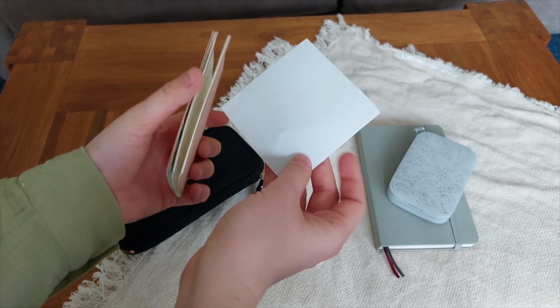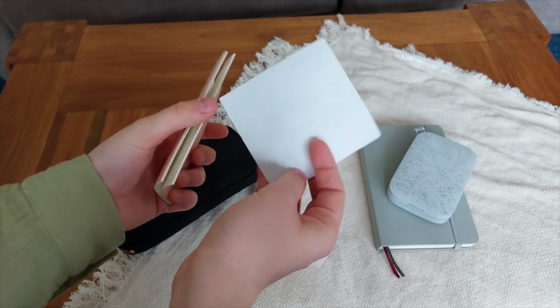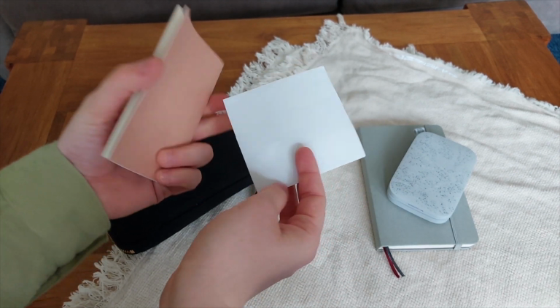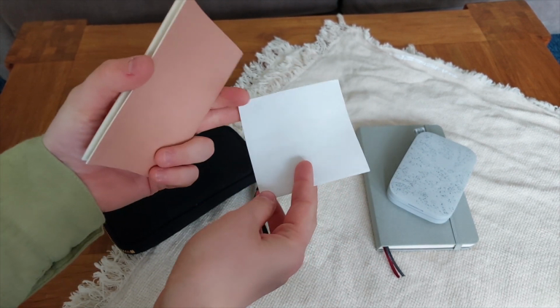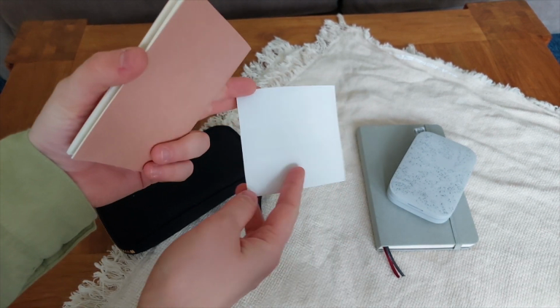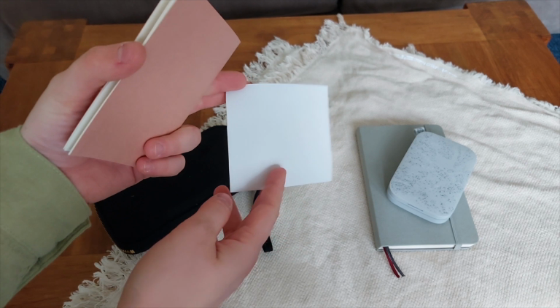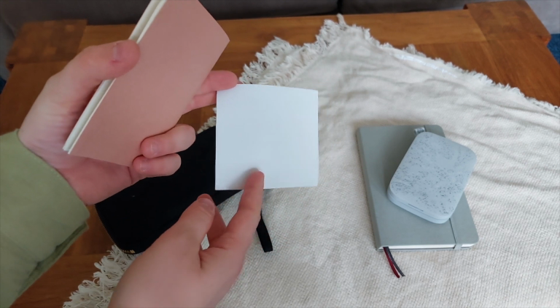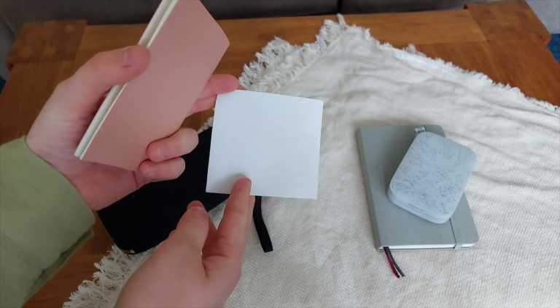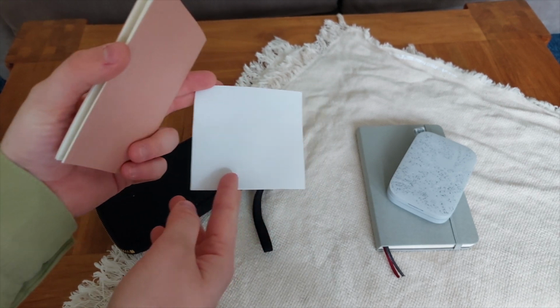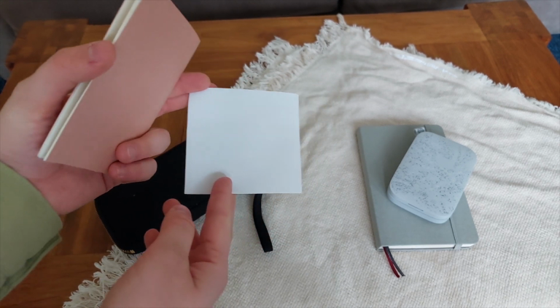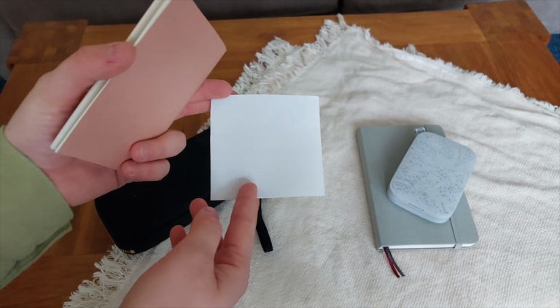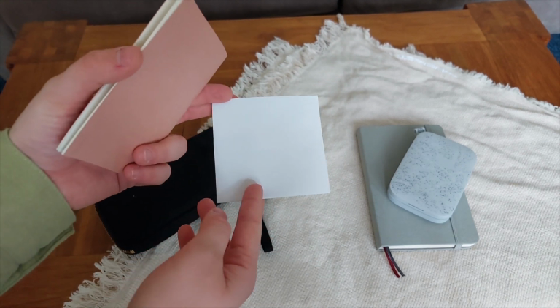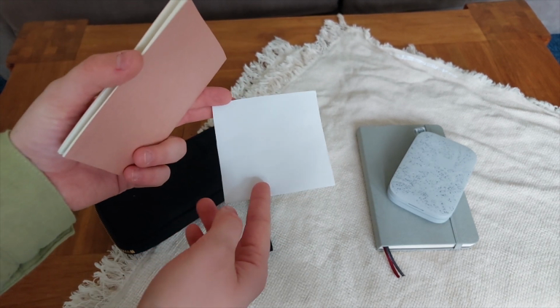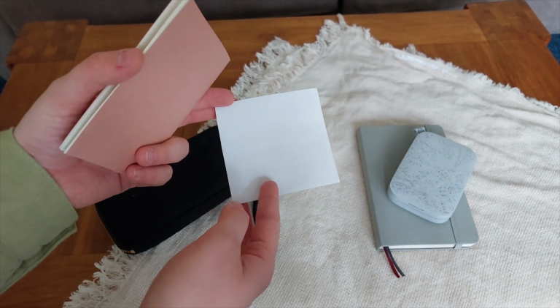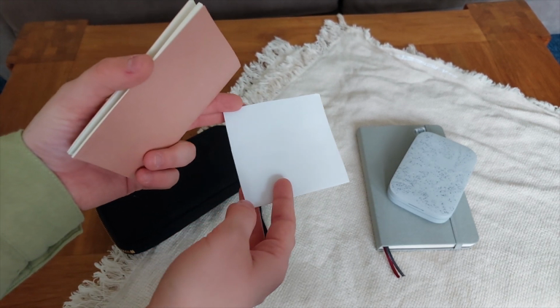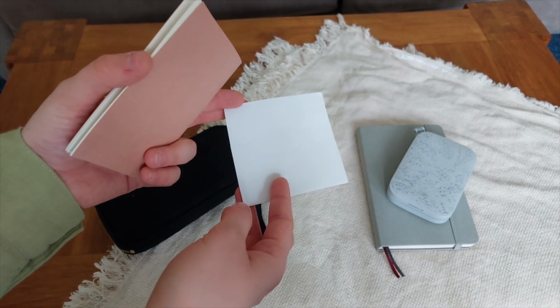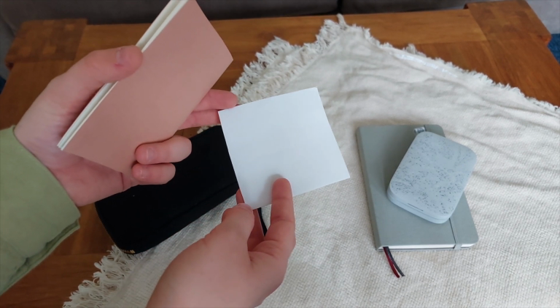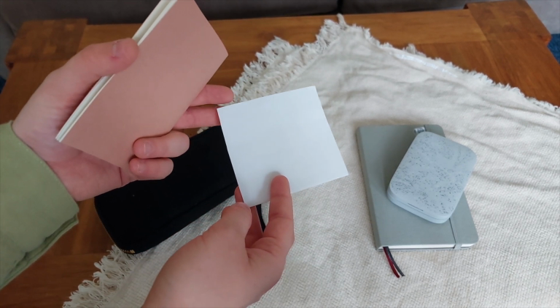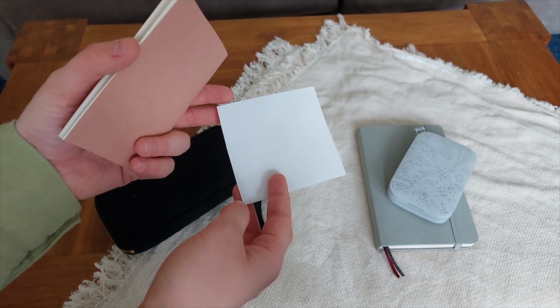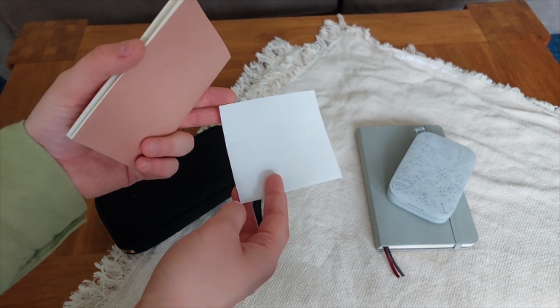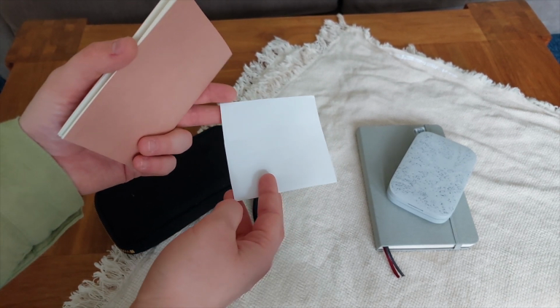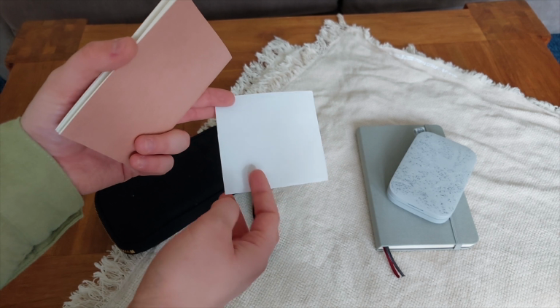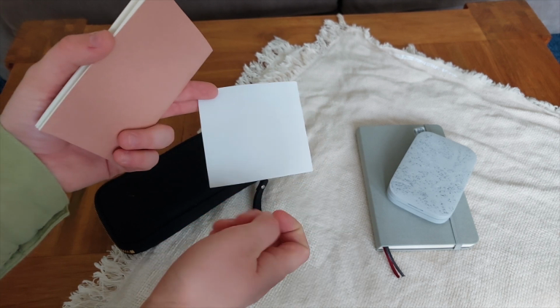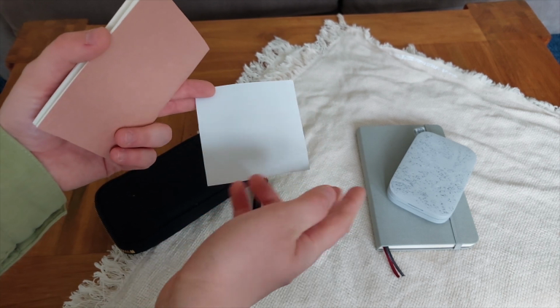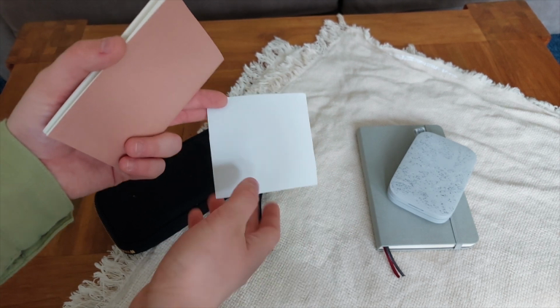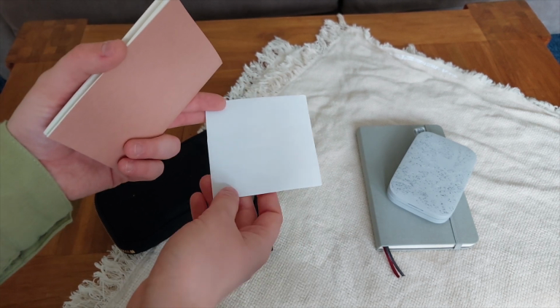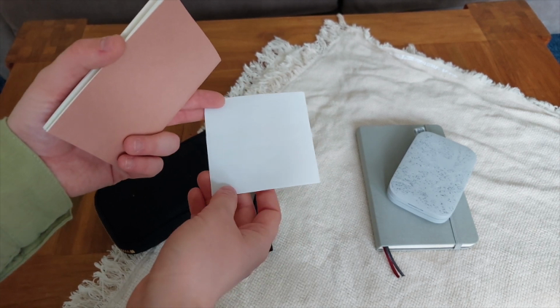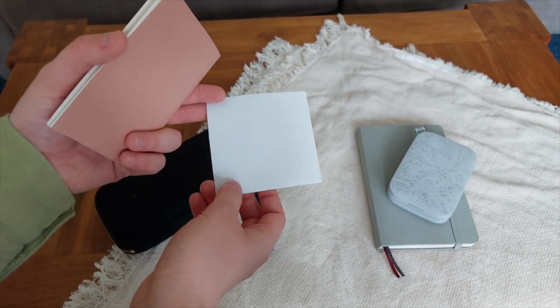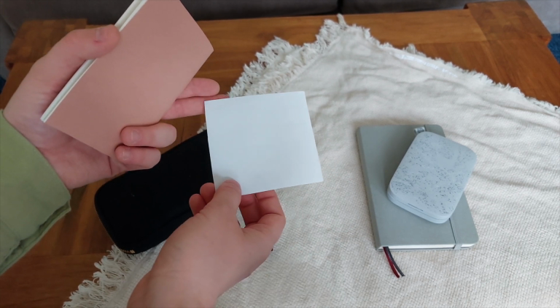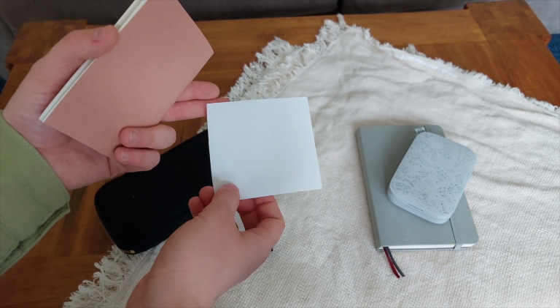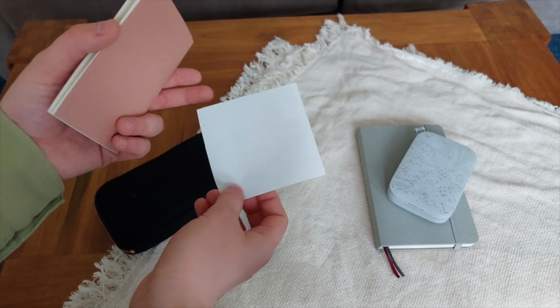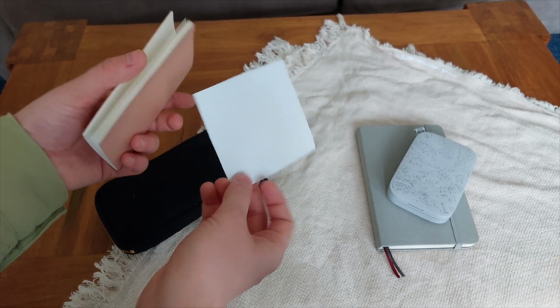I also have this square of sticker paper just in case I make any mistakes or something happens — I can just stick it over that. It actually comes in handy quite a lot.